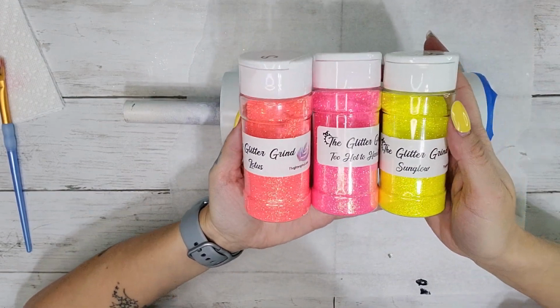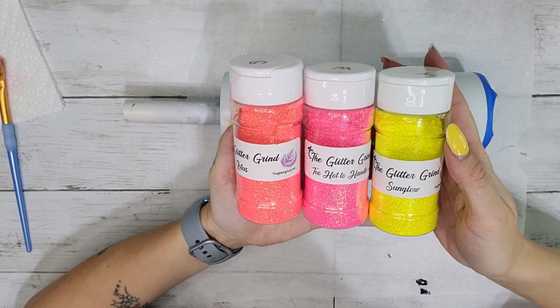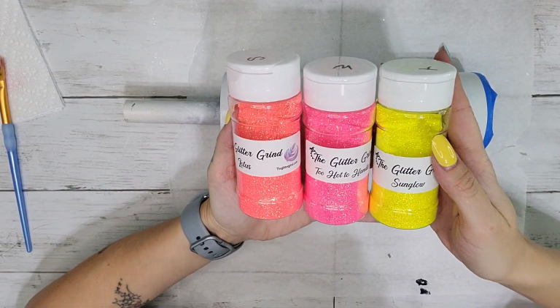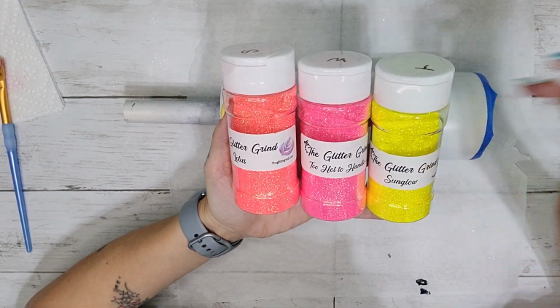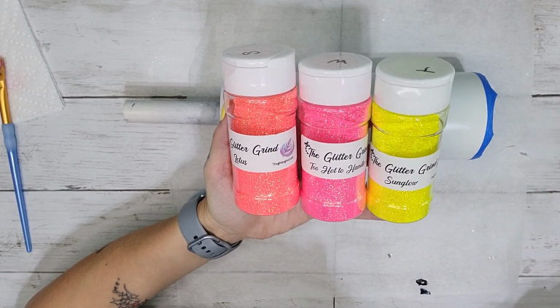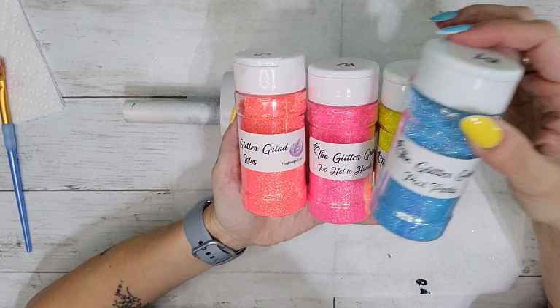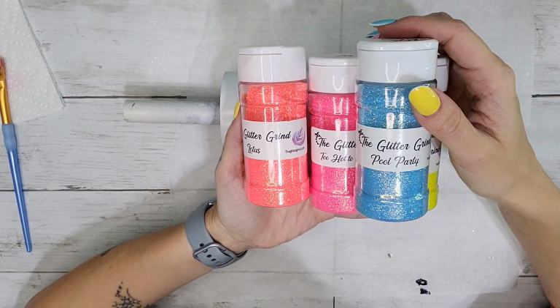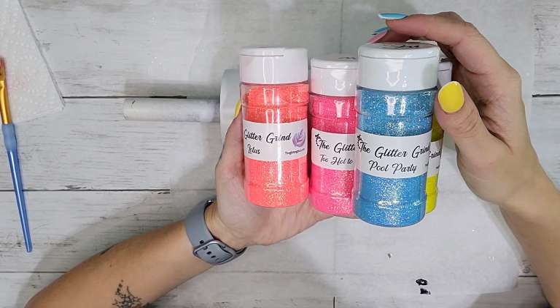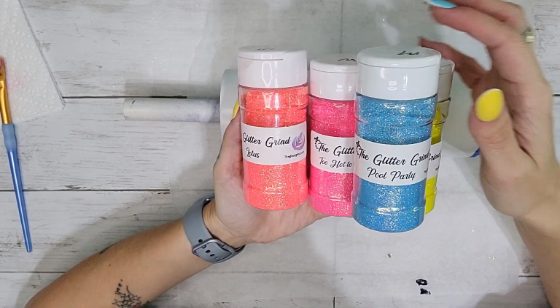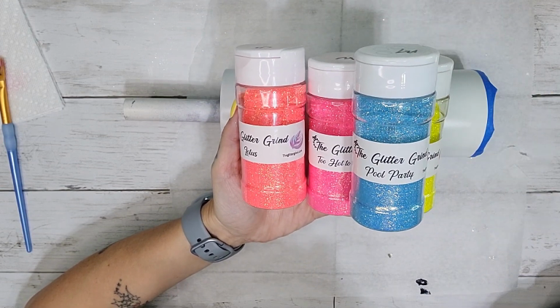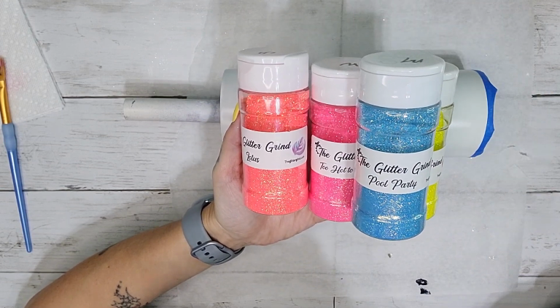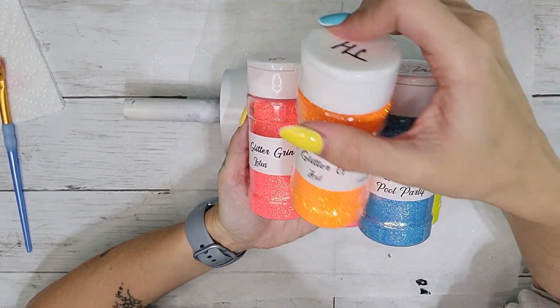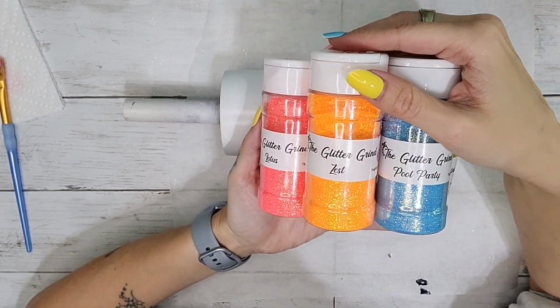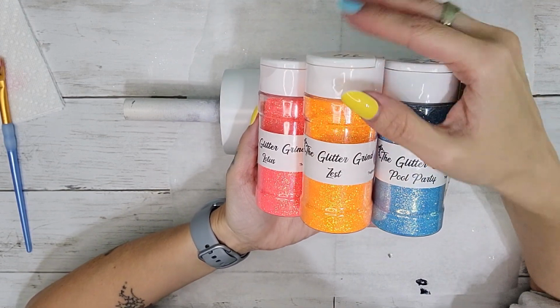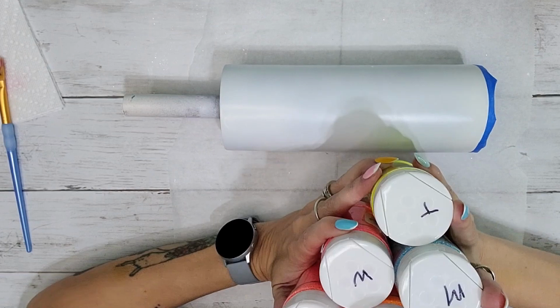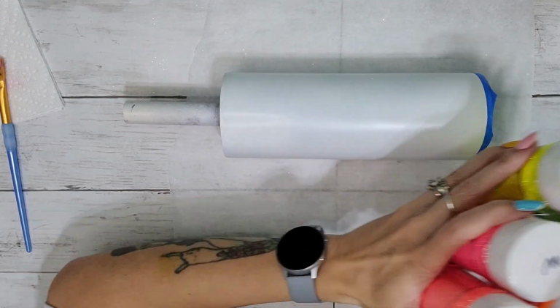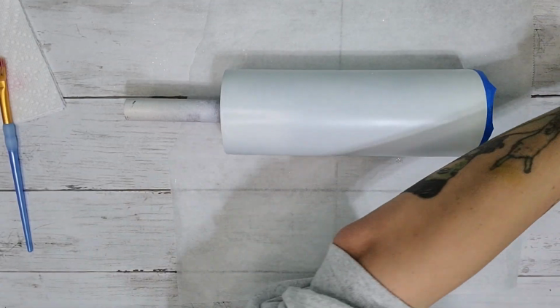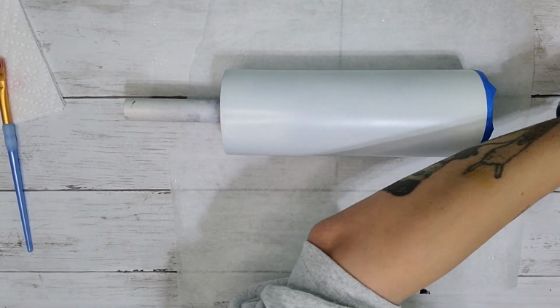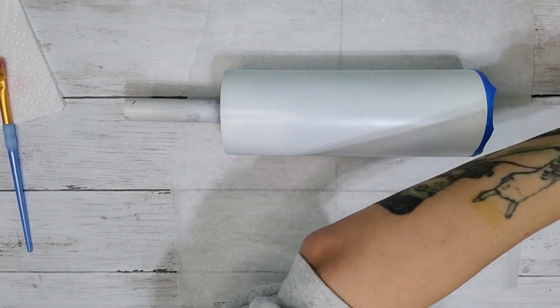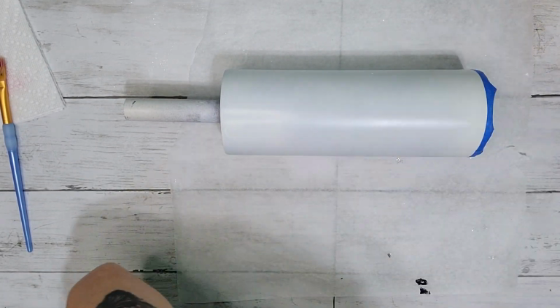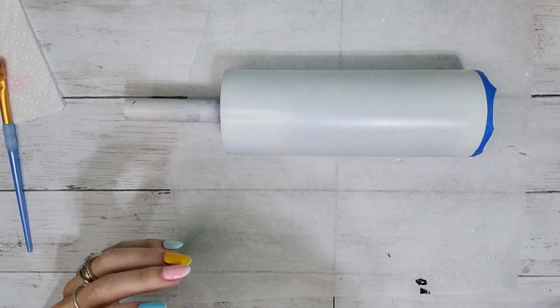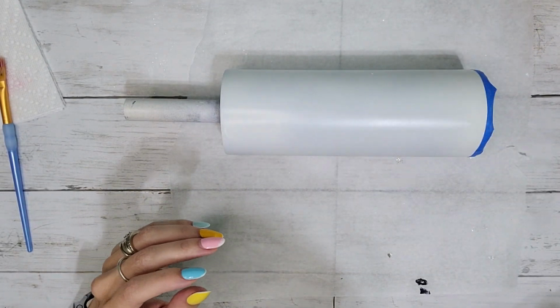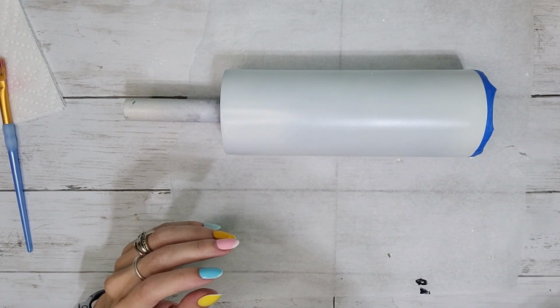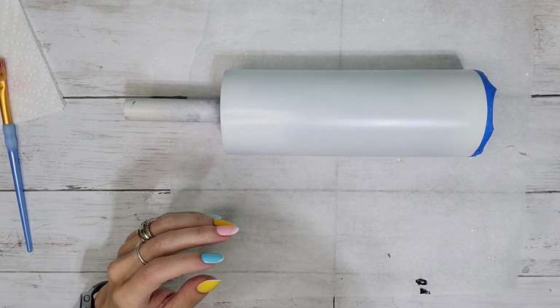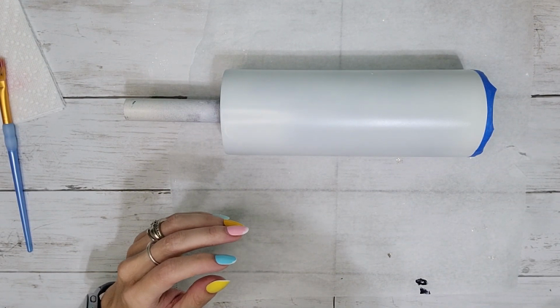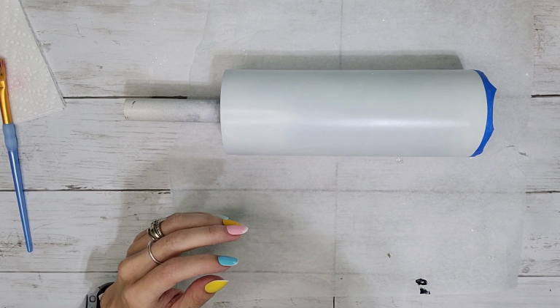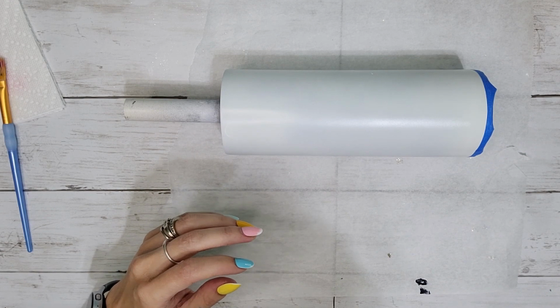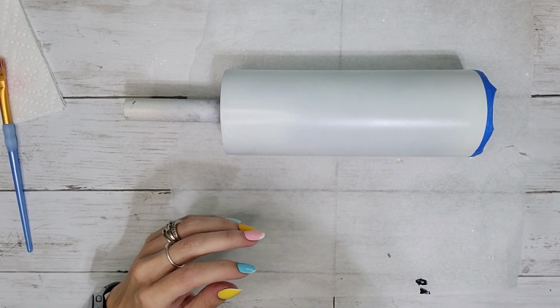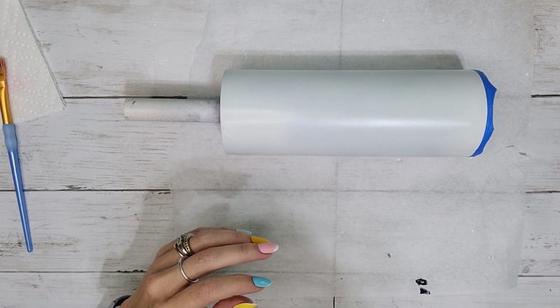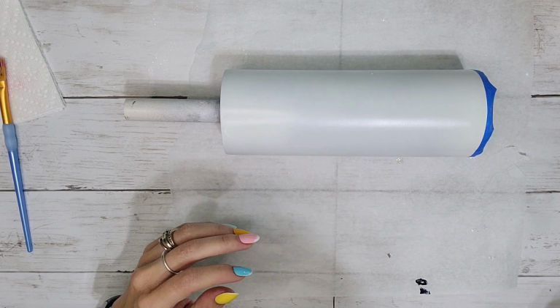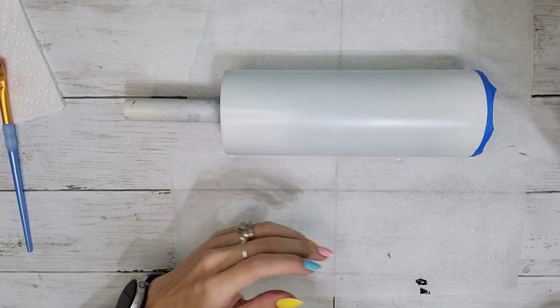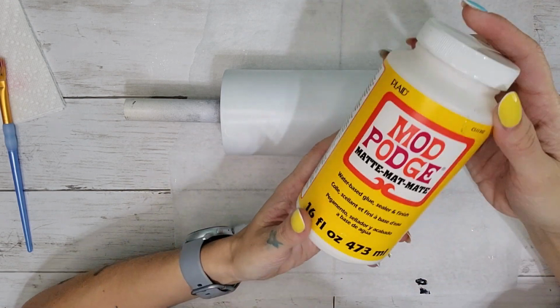I'm using Lotus, Too Hot to Handle, Sun Glow, Pool Party, and Zest. I absolutely love these colors. All of this glitter is from The Glitter Grind and I will have a link for them down in the description box below as well.